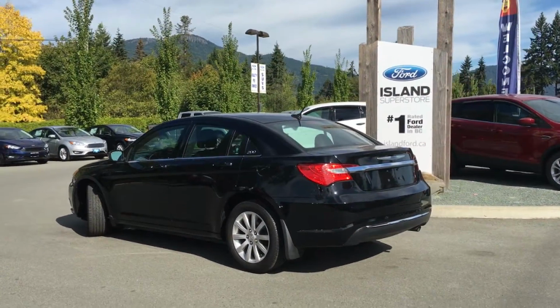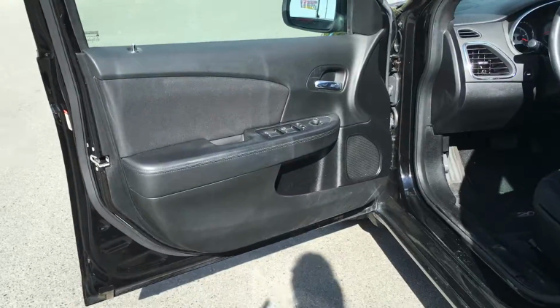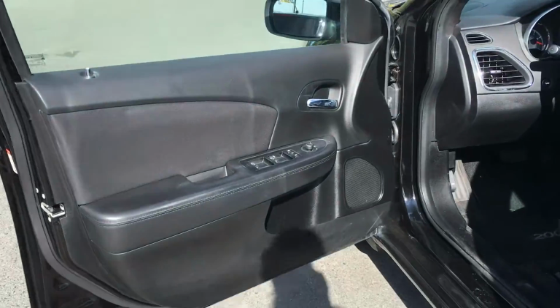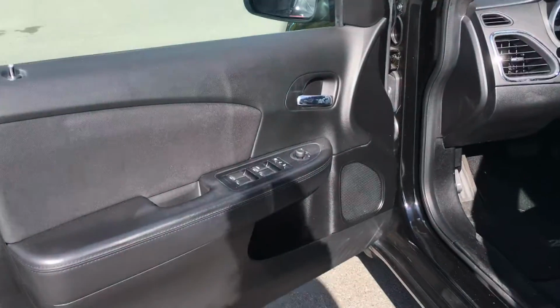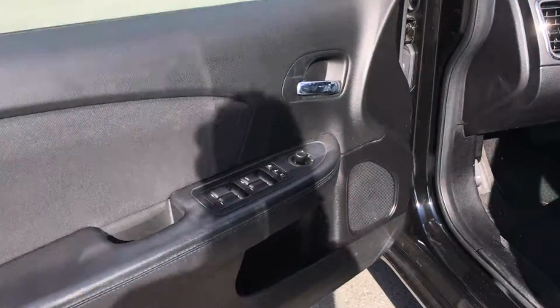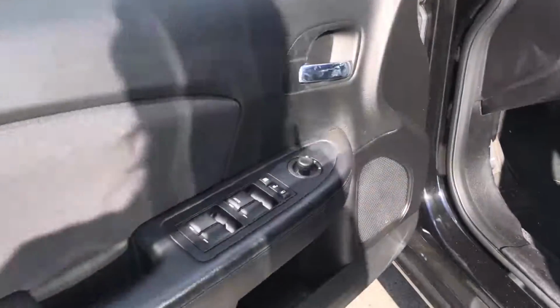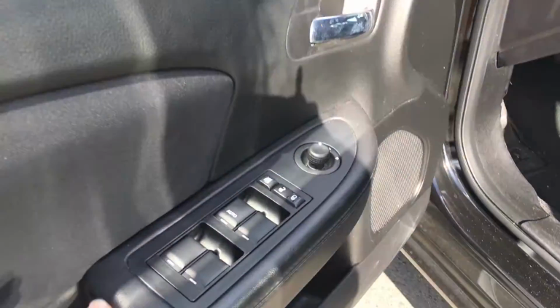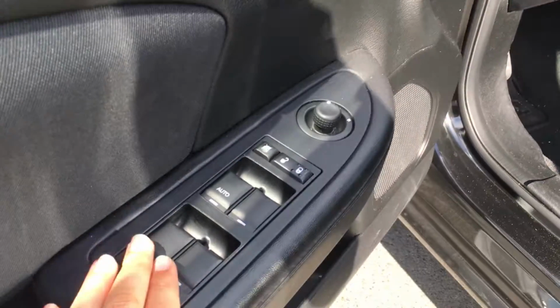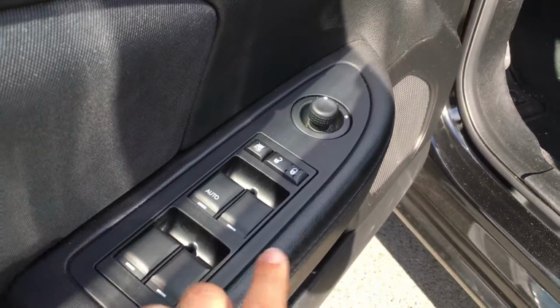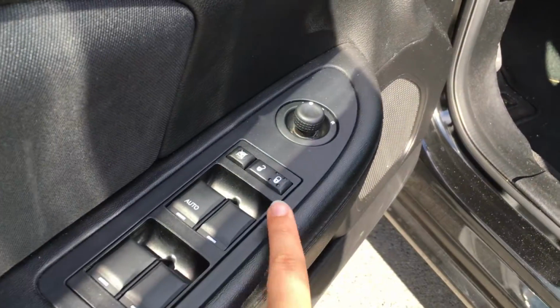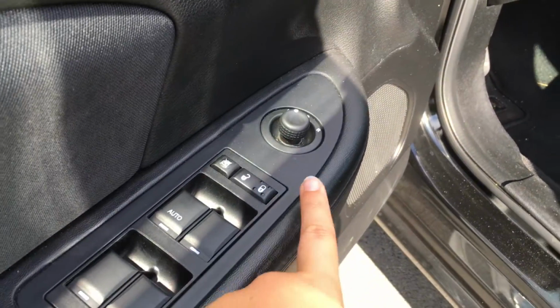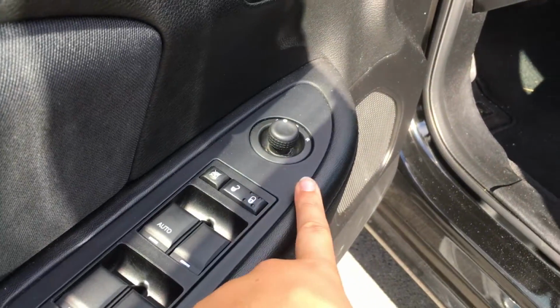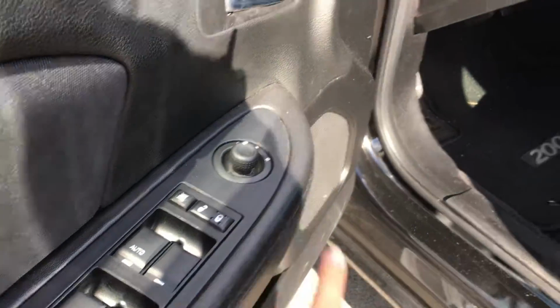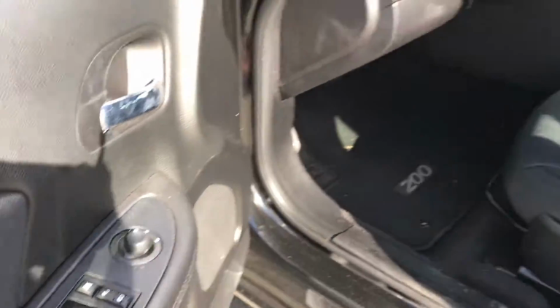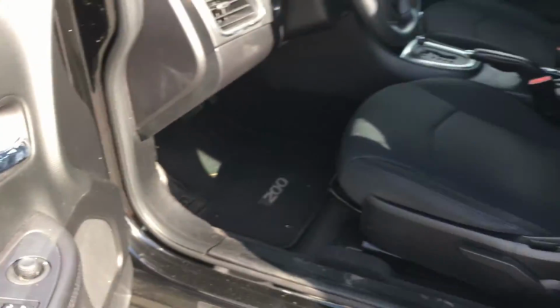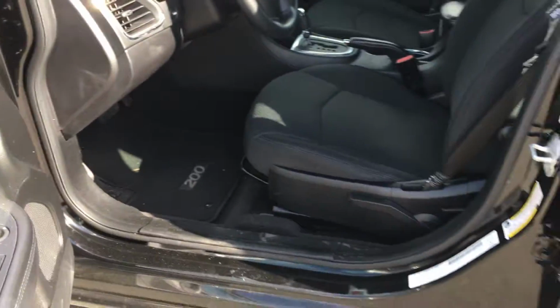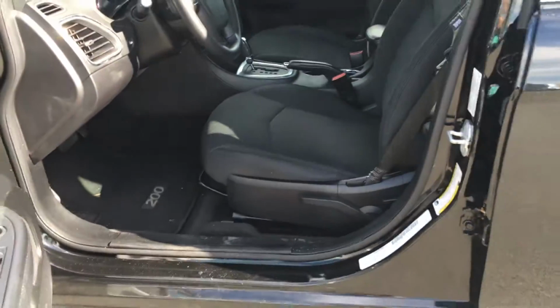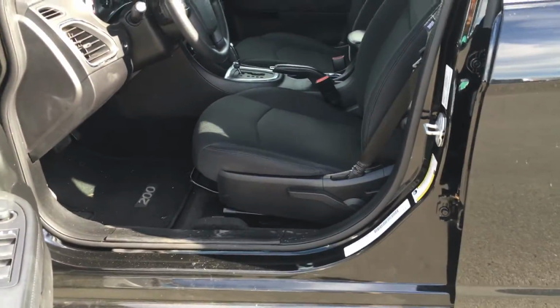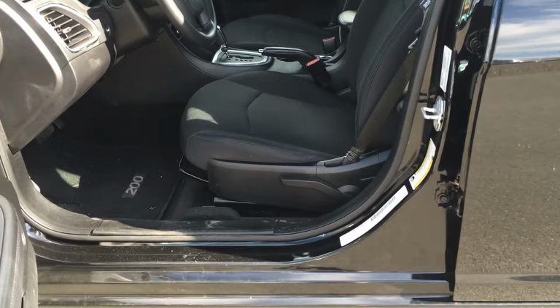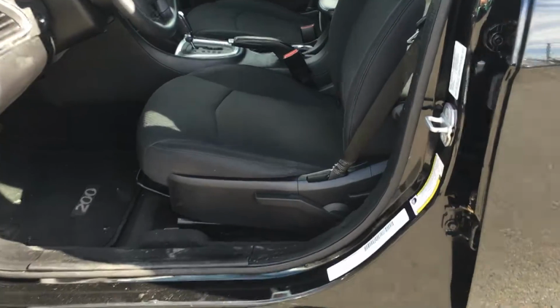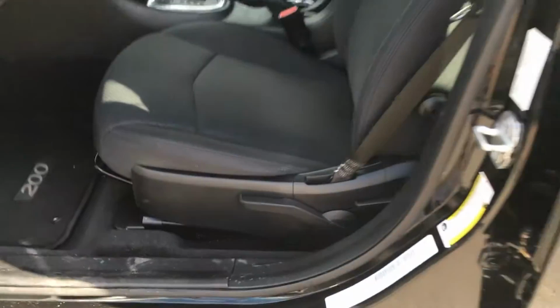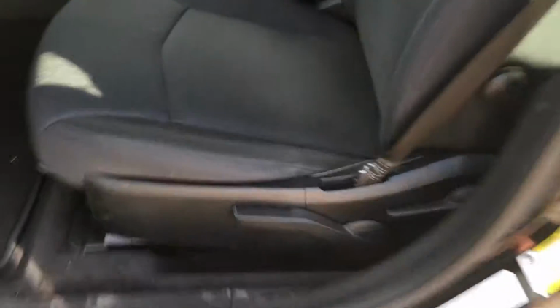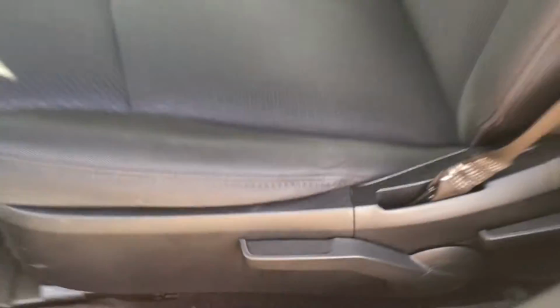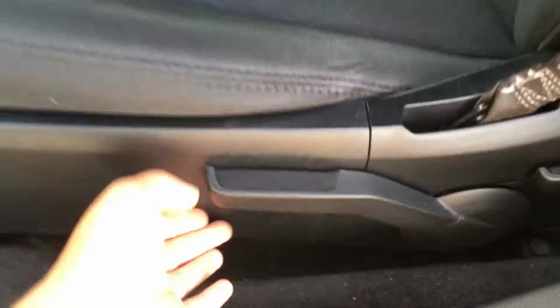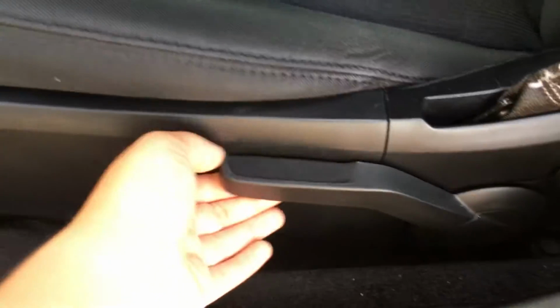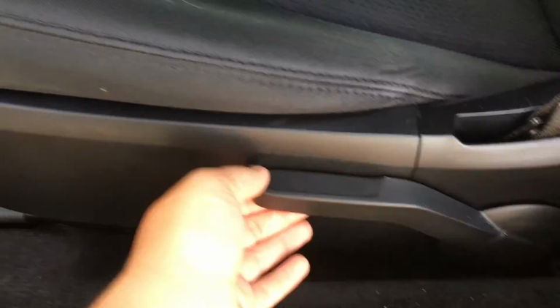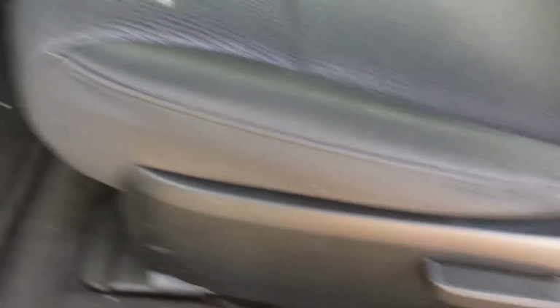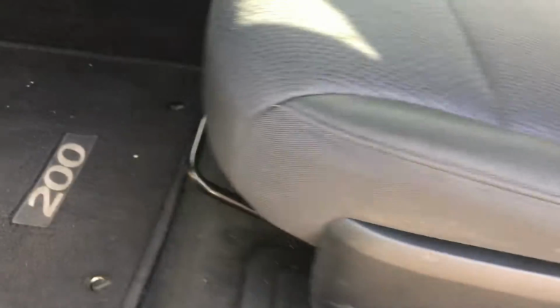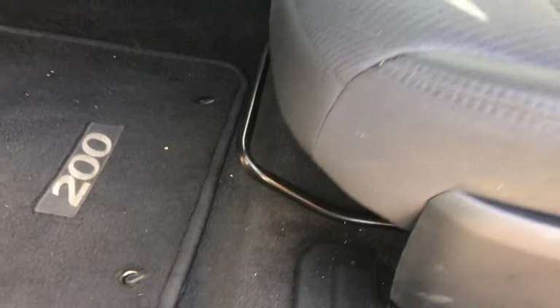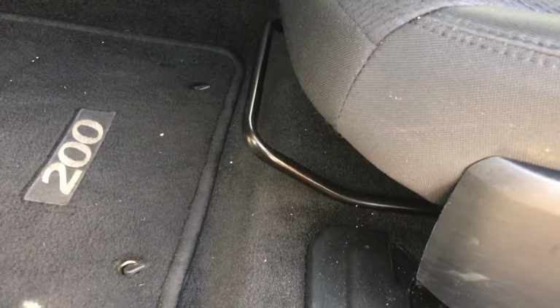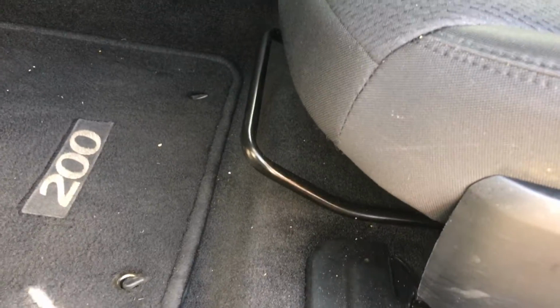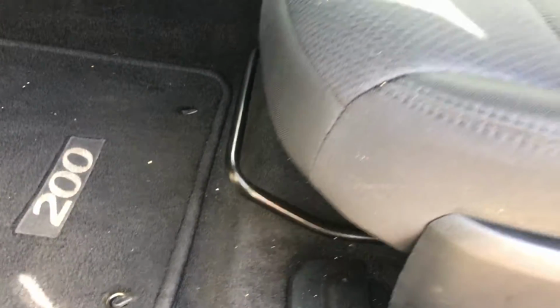You have door storage, a speaker in the door, power windows, locks, and mirrors. The front seats are manually adjustable, with the driver's seat having the ability to move up and down, and there is a slider bar under the seat.